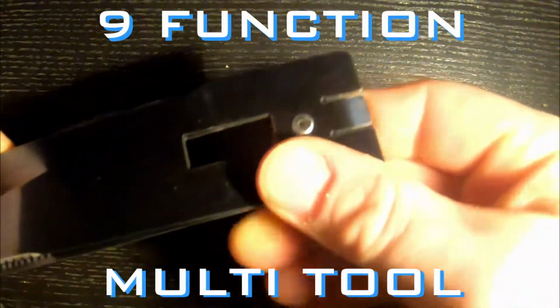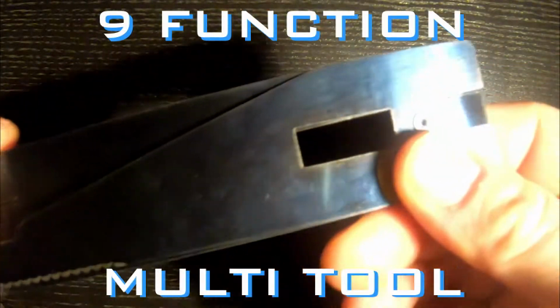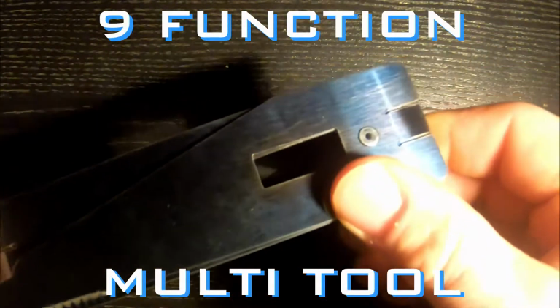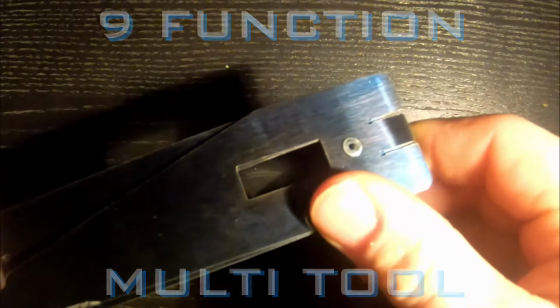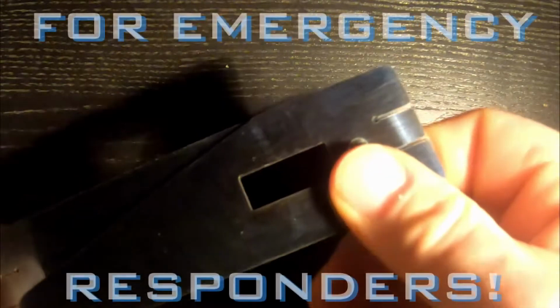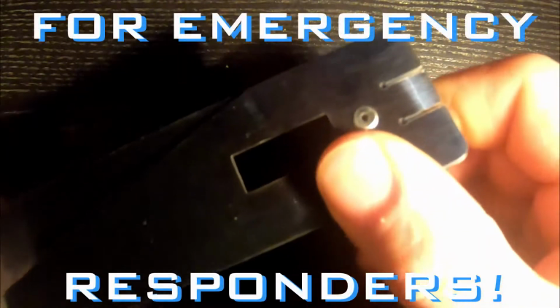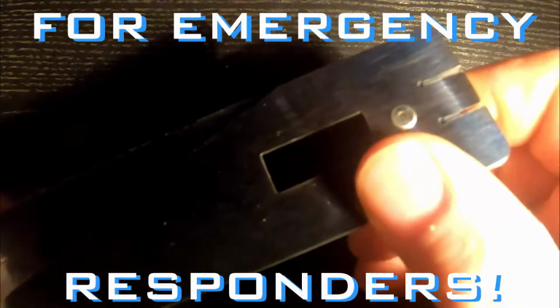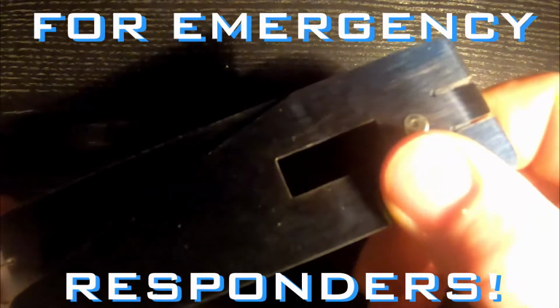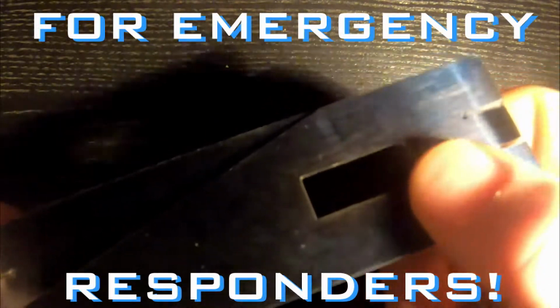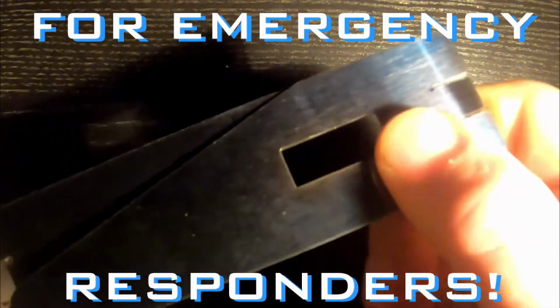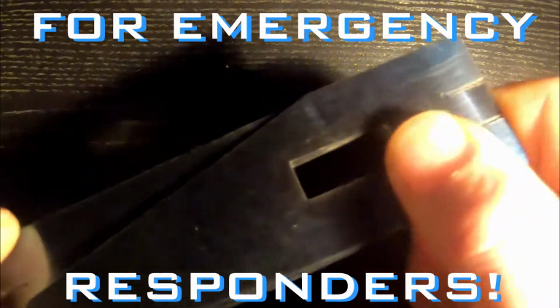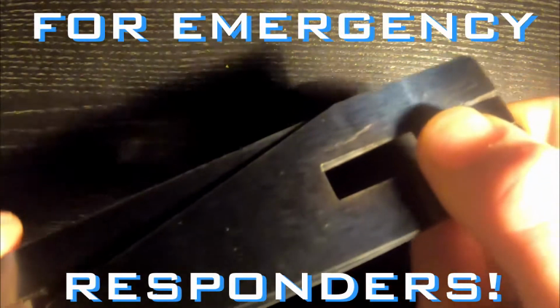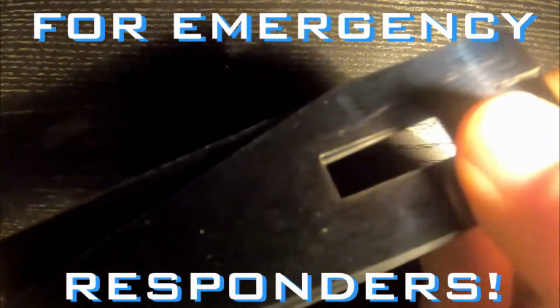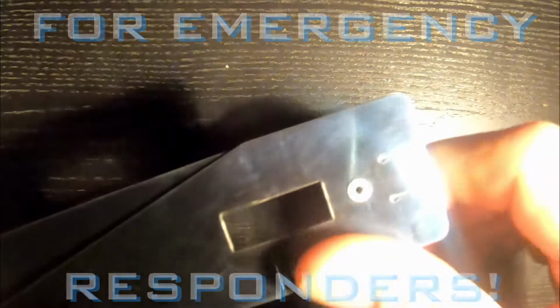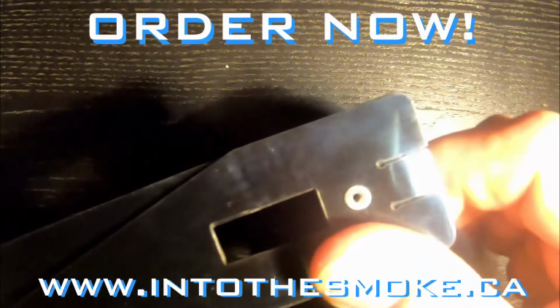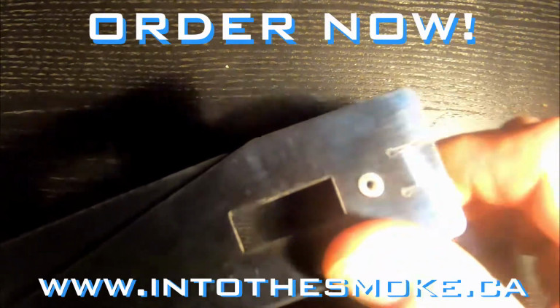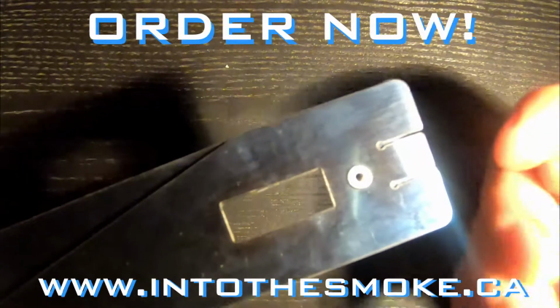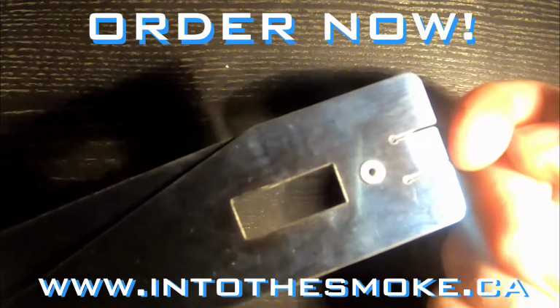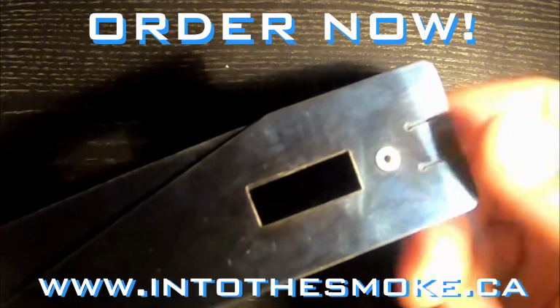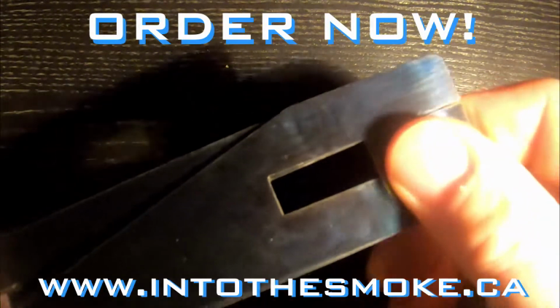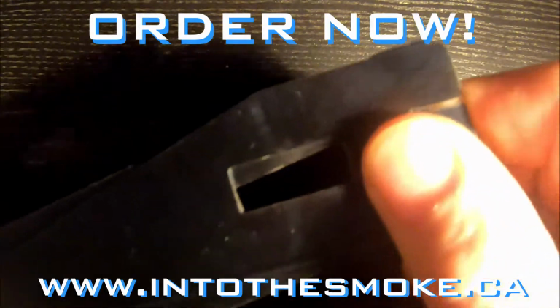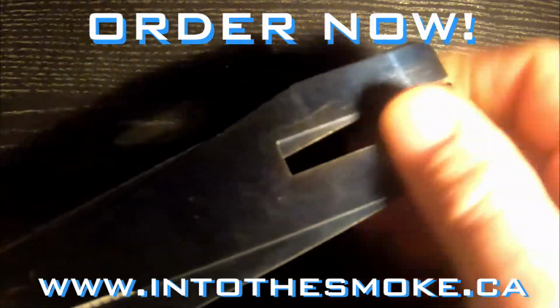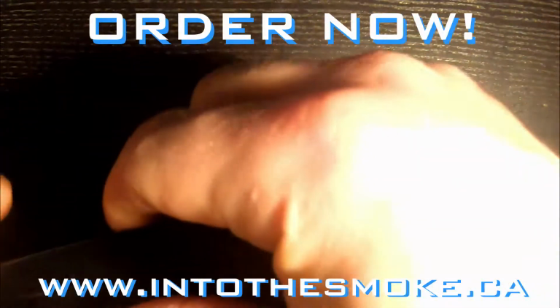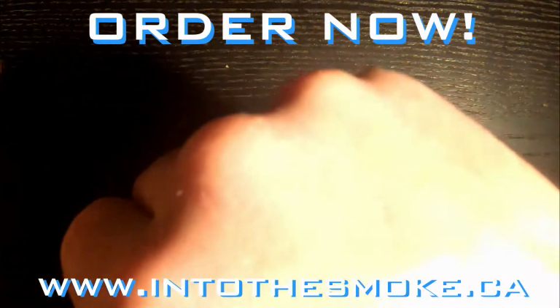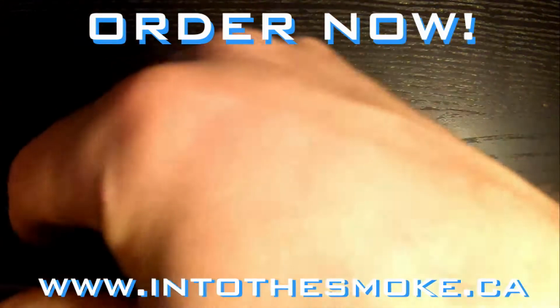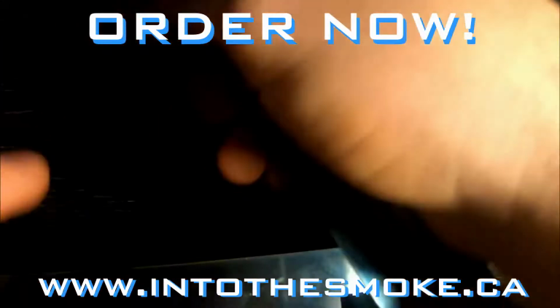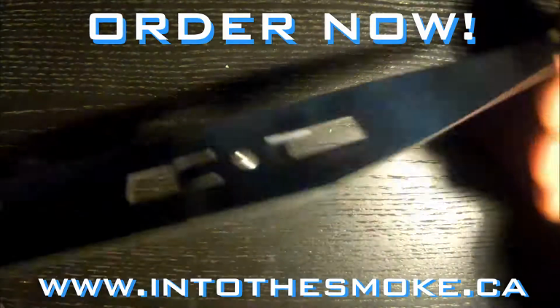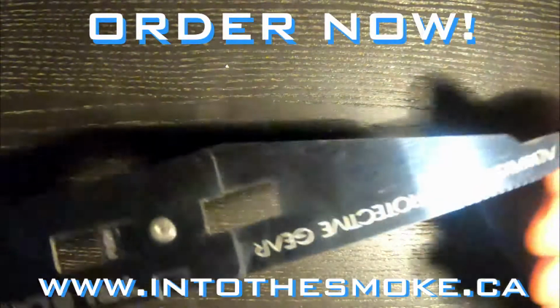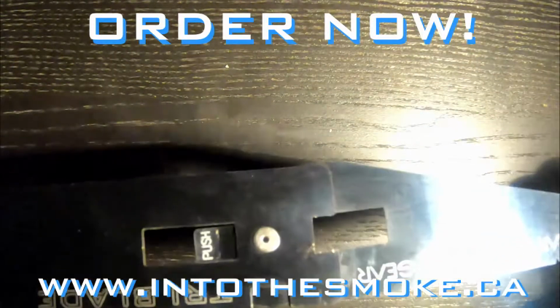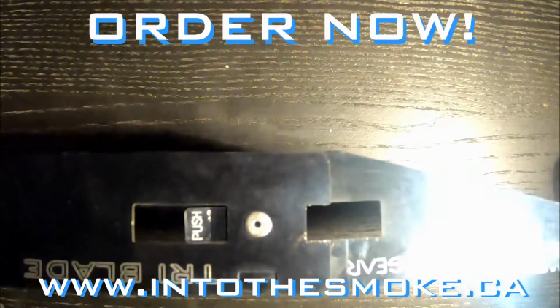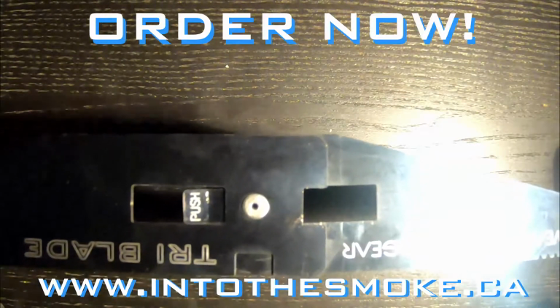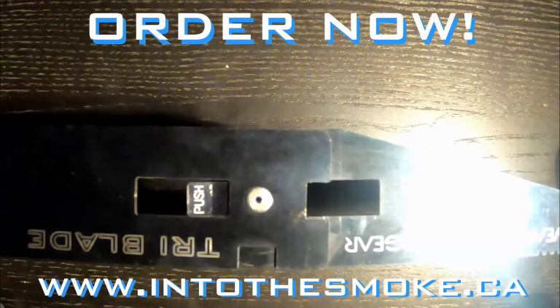I place that tab lock on my knuckle of my pointer finger there. So I push, putting pressure on the tab lock from the bottom and I just push that blade at the same time. And as you see, it opens up no issues.